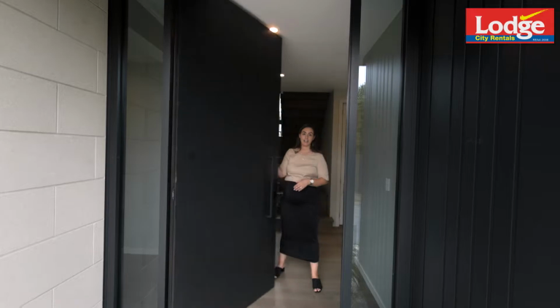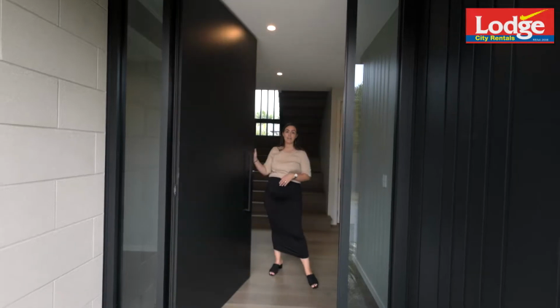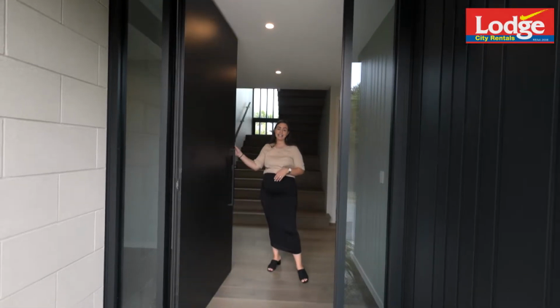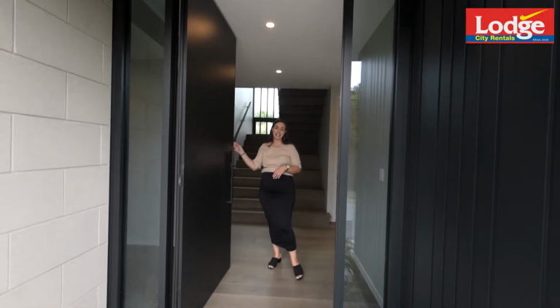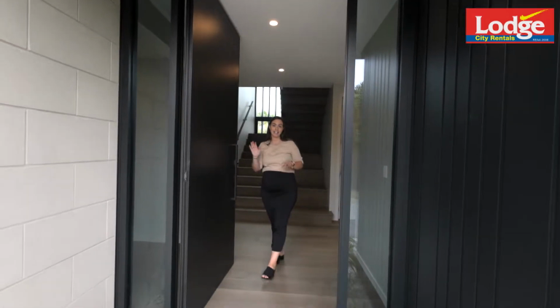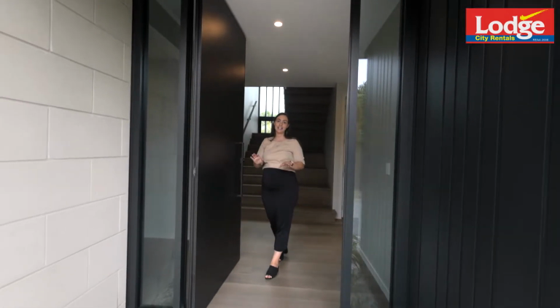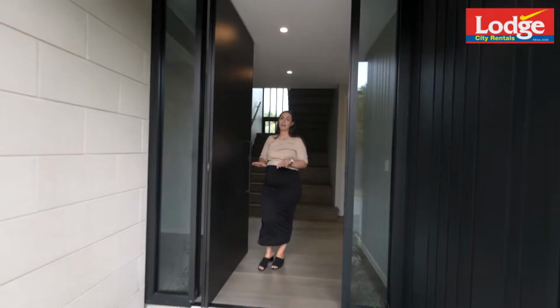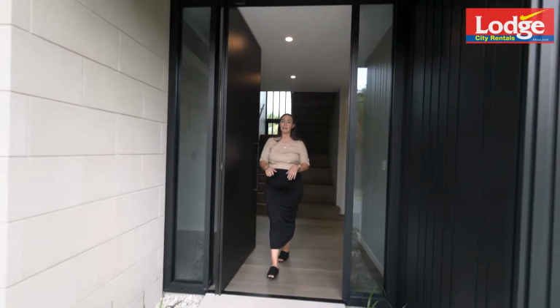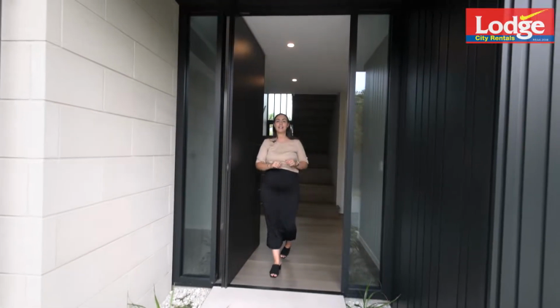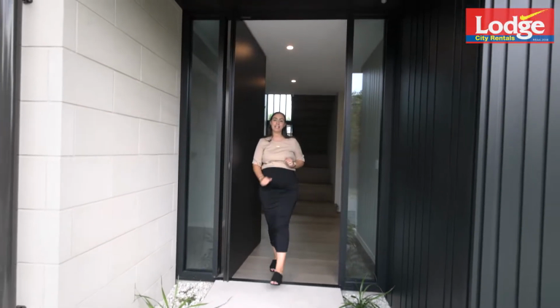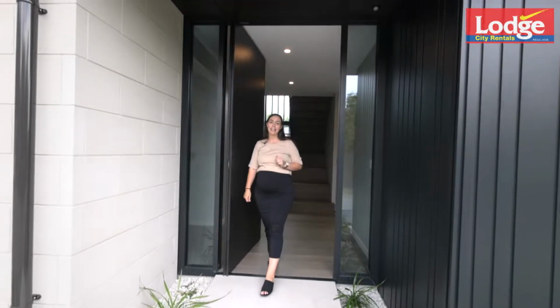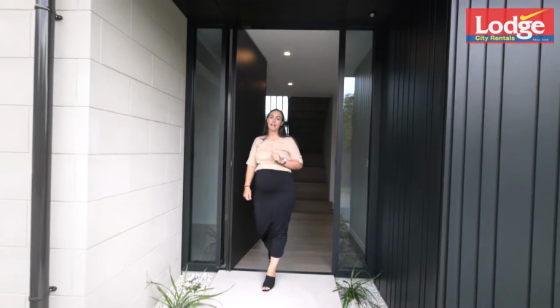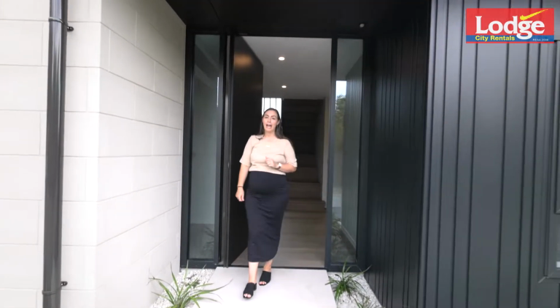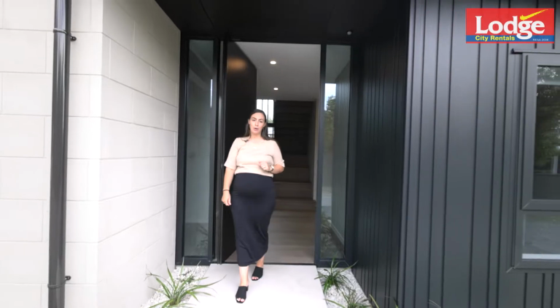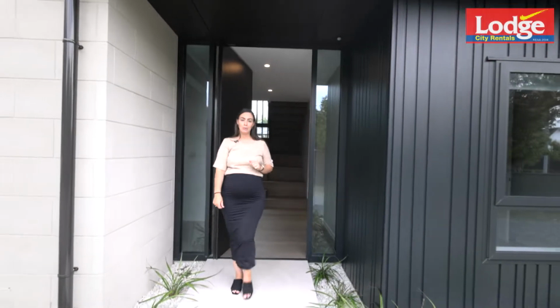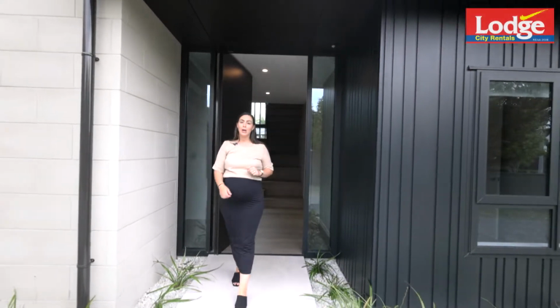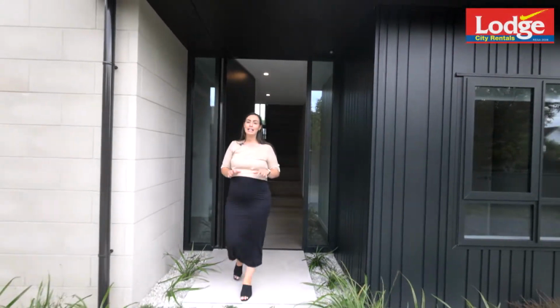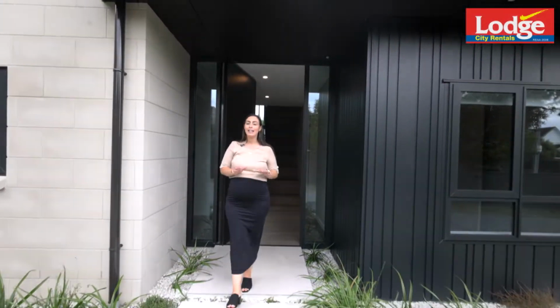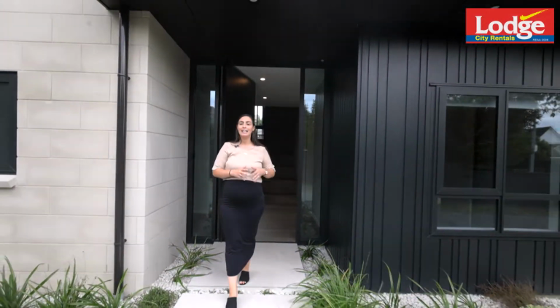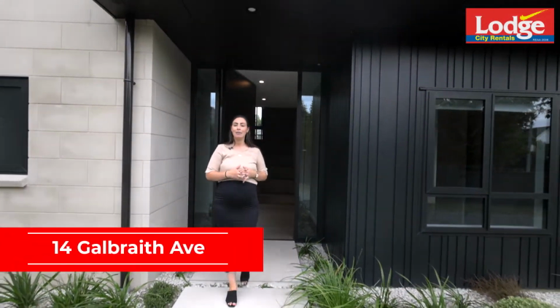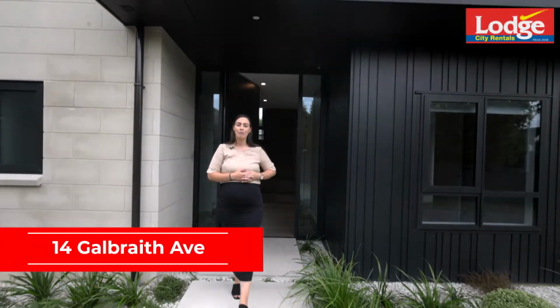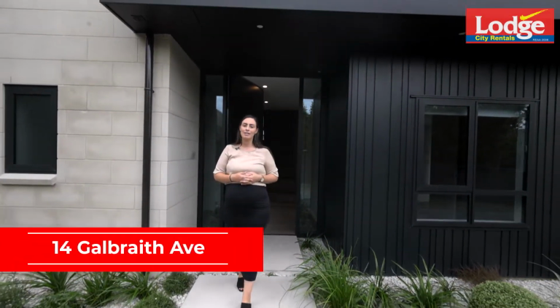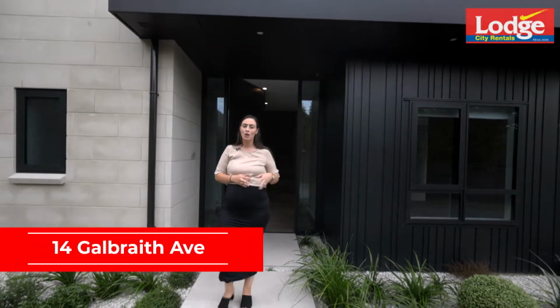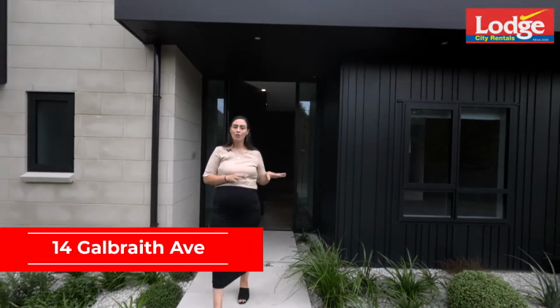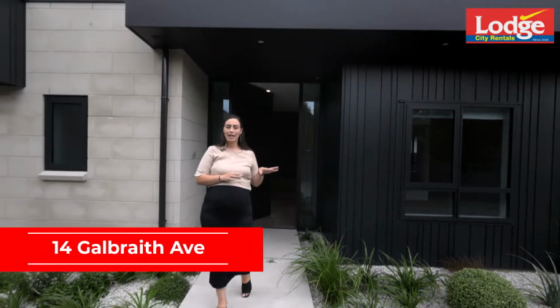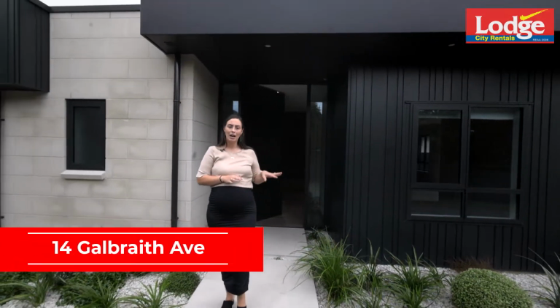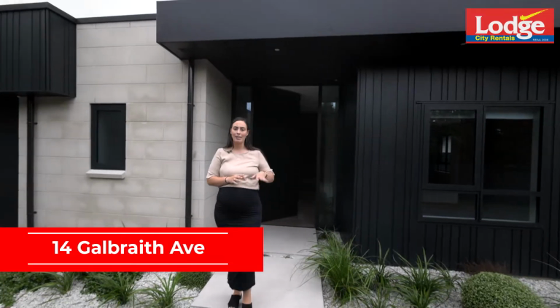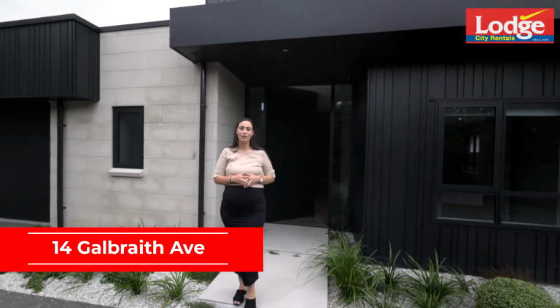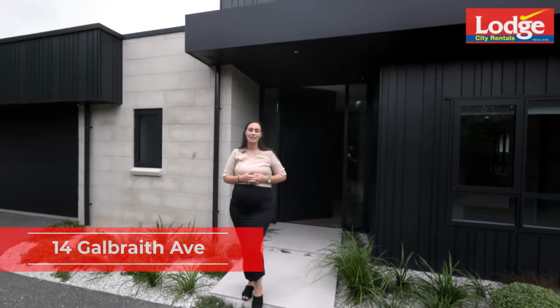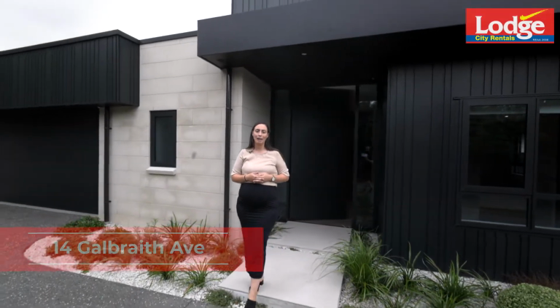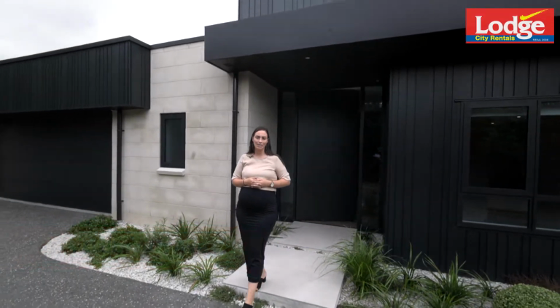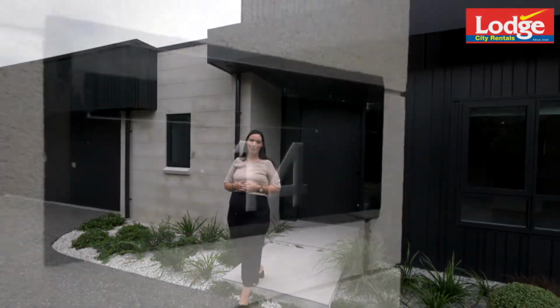Simply stunning, this contemporary build is exquisite in every way possible. Located in the idyllic suburb of Beerescourt, 14 Galbraith Avenue is the place to be.